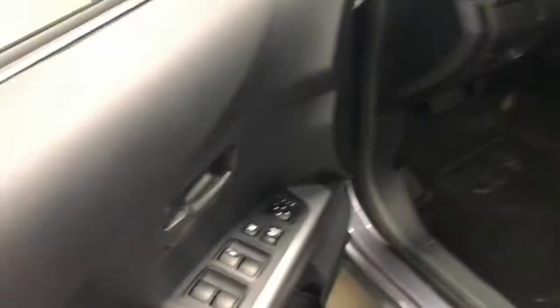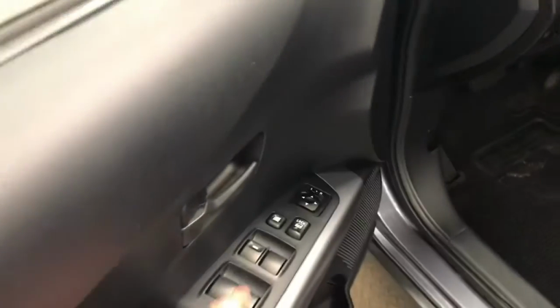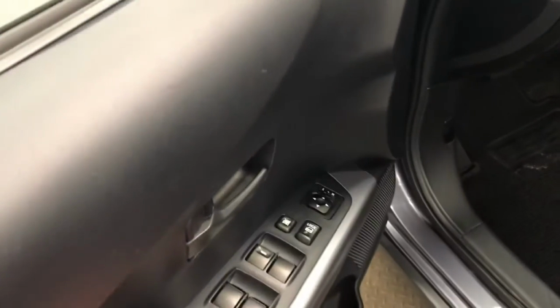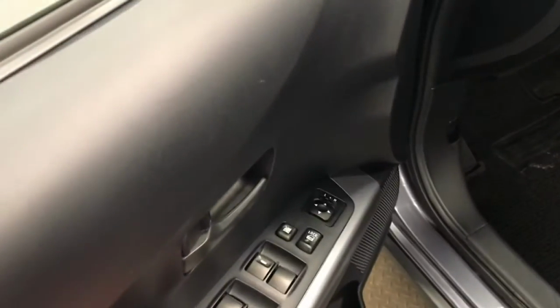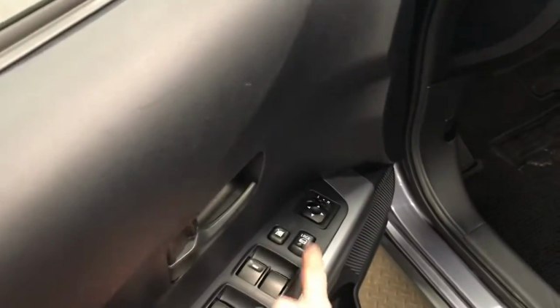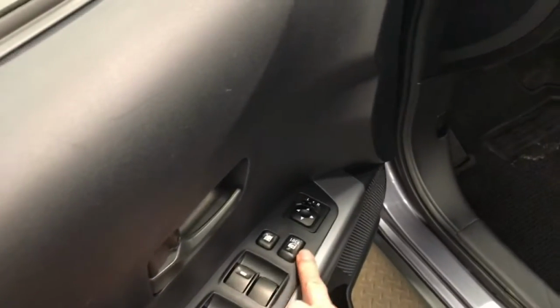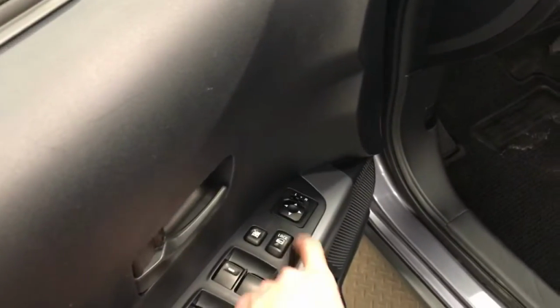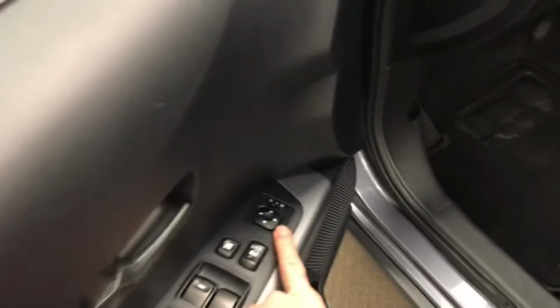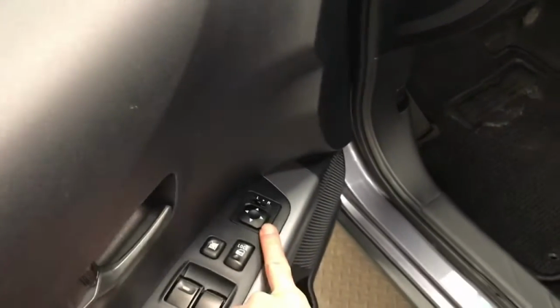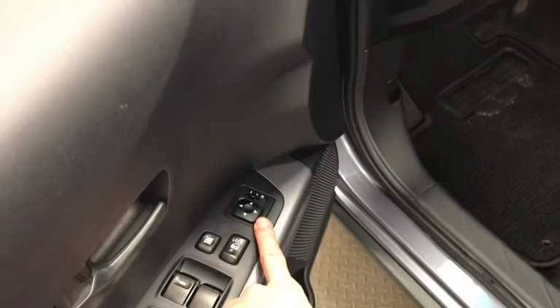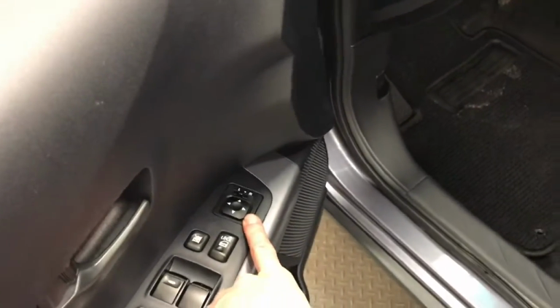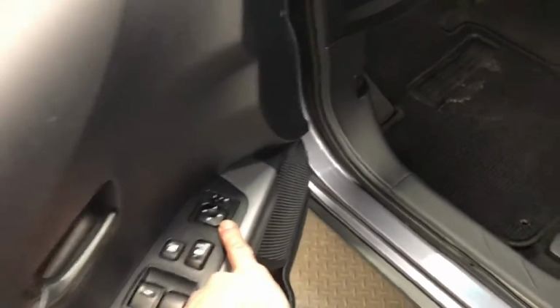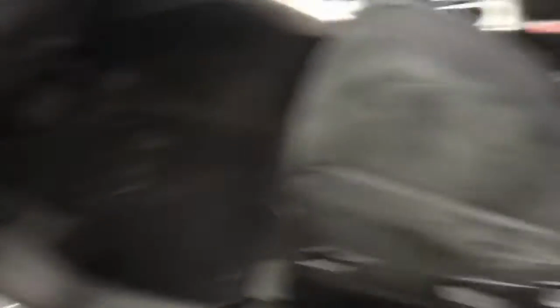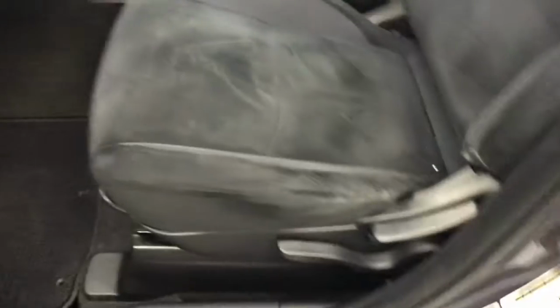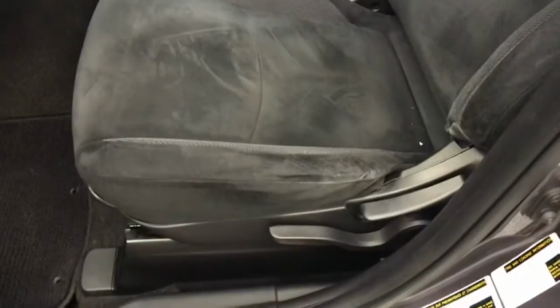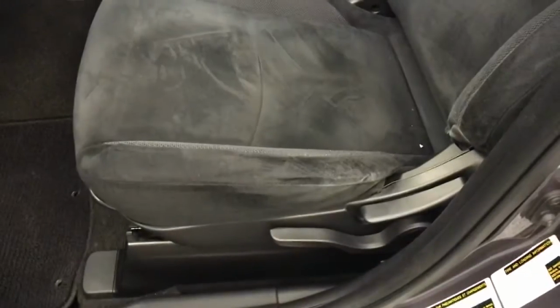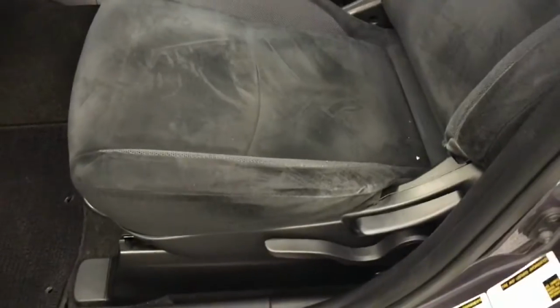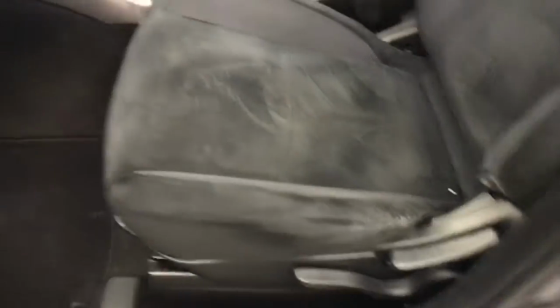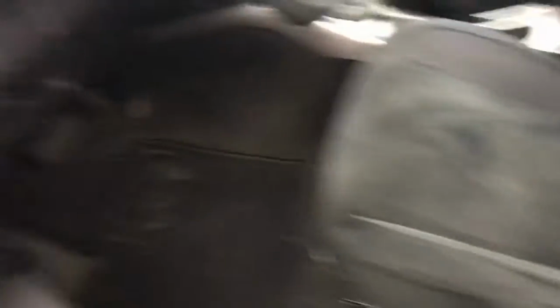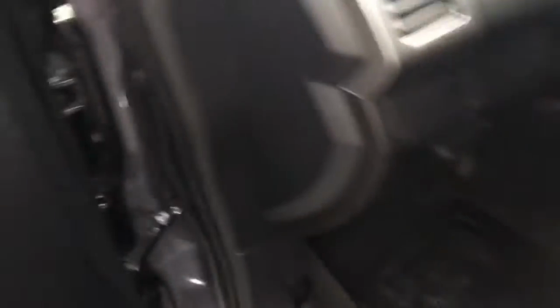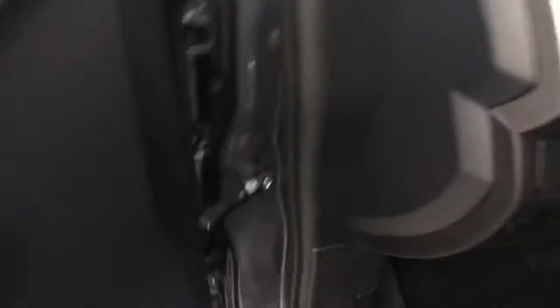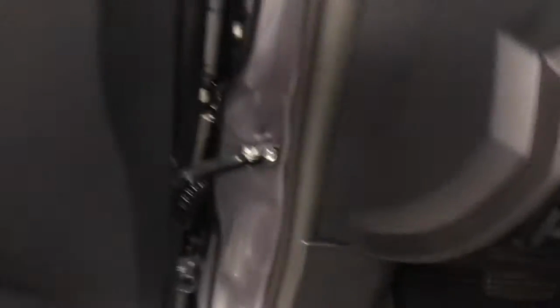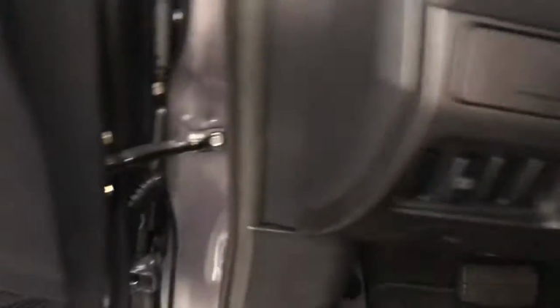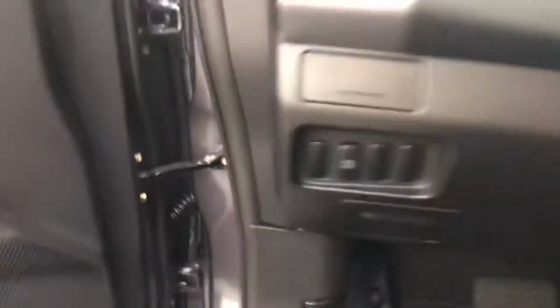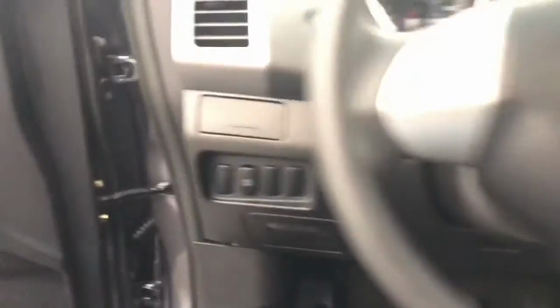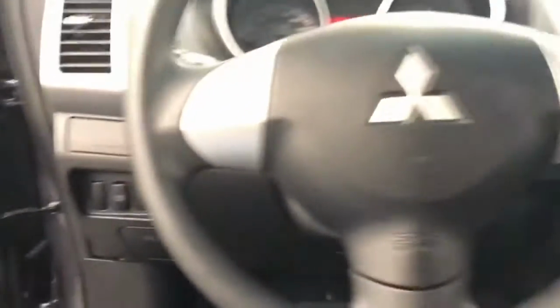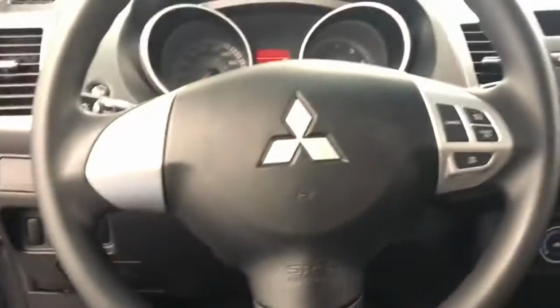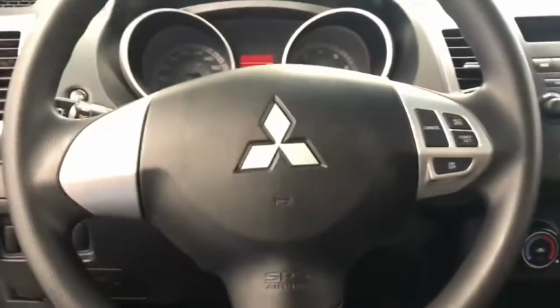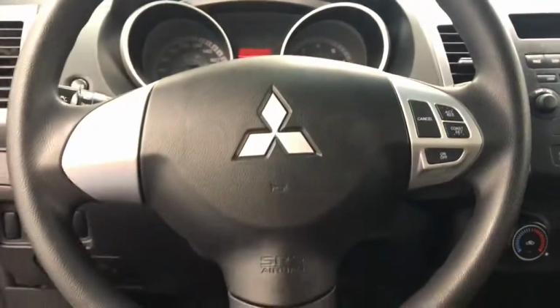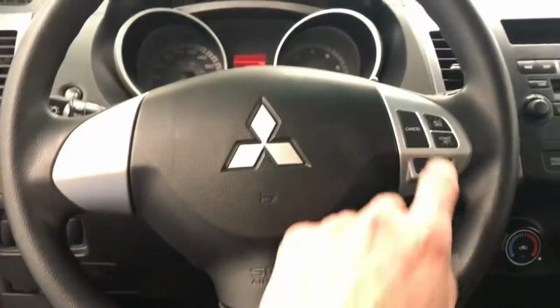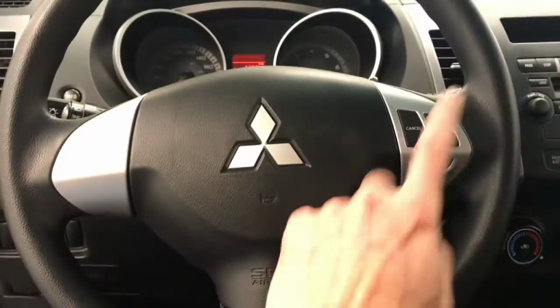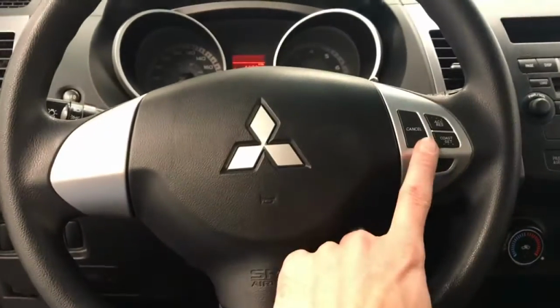Power windows, power locks, power mirrors. It's a manual driver's seat. Got steering wheel controls for cruise.